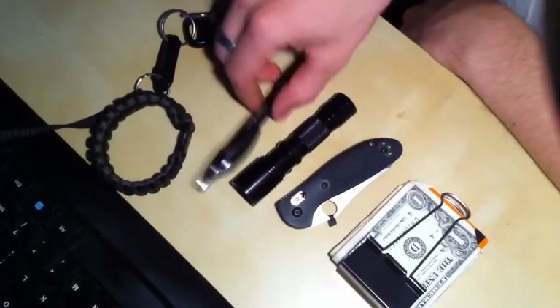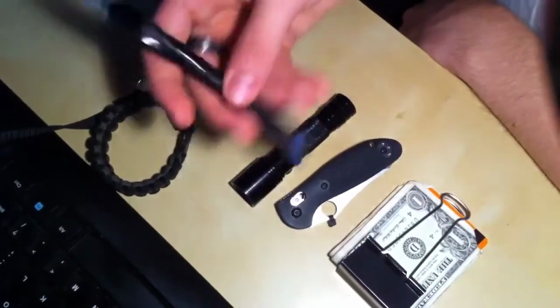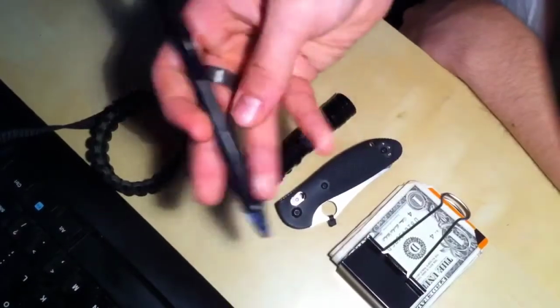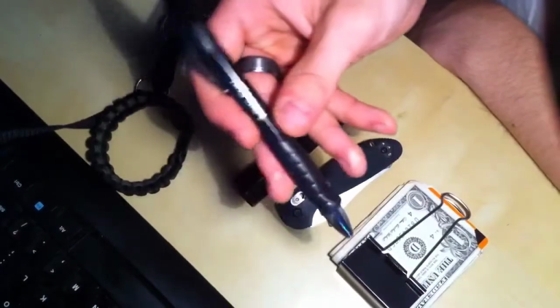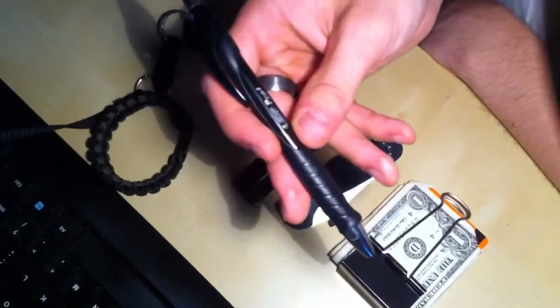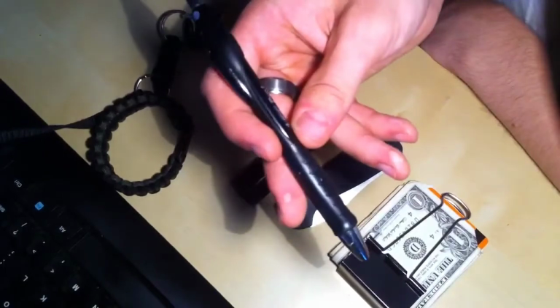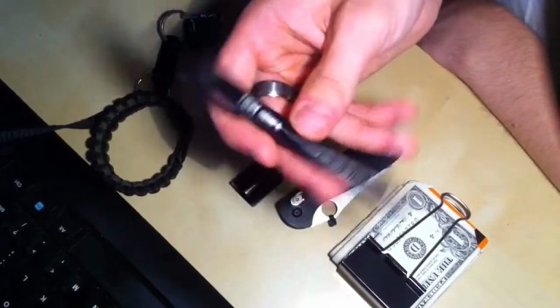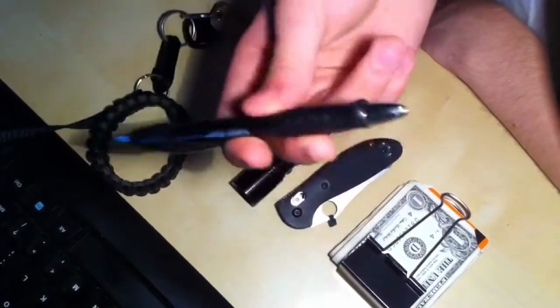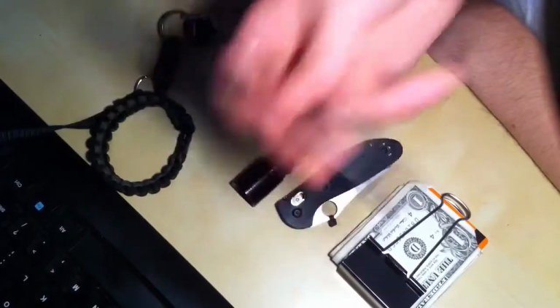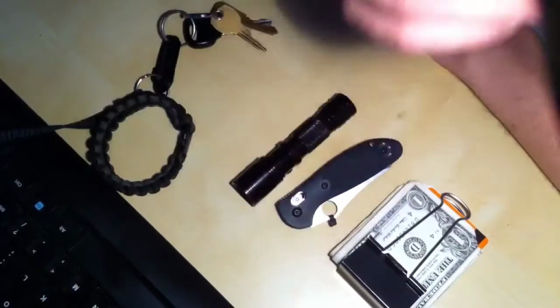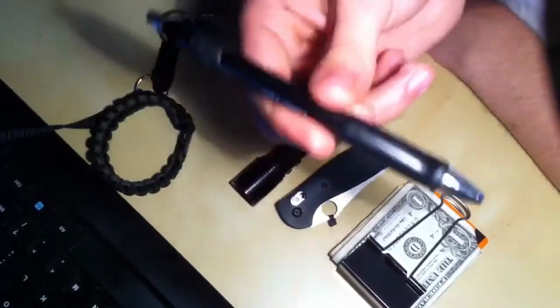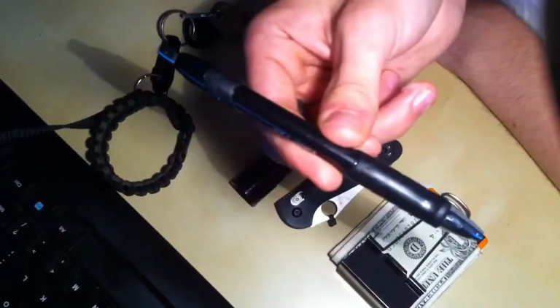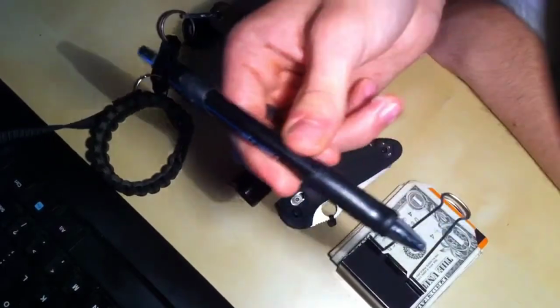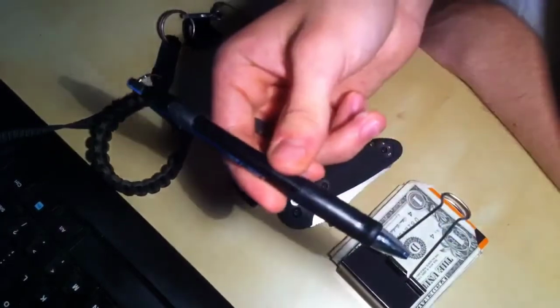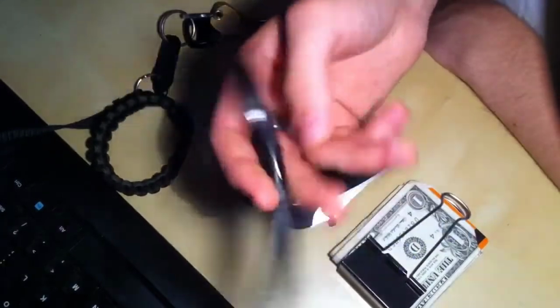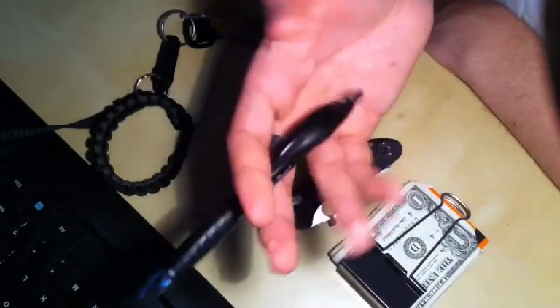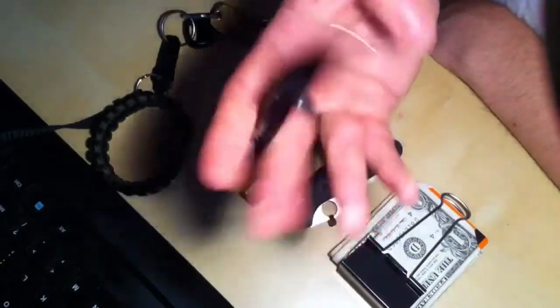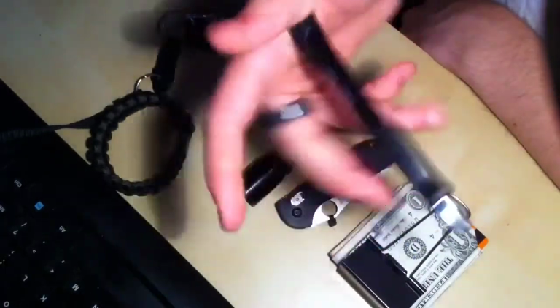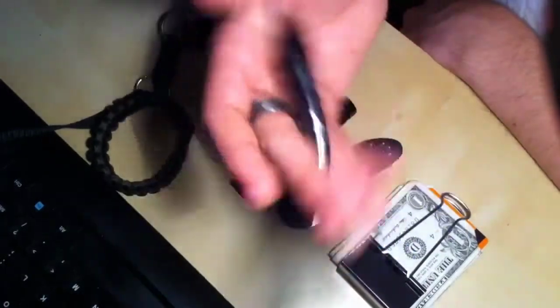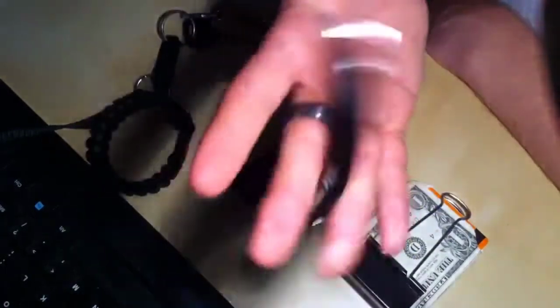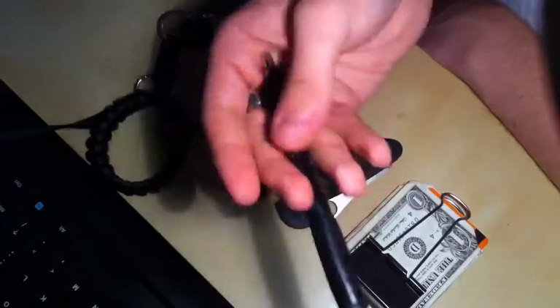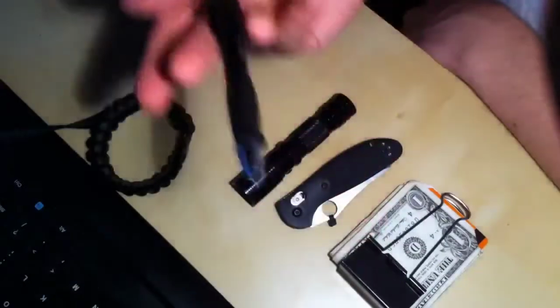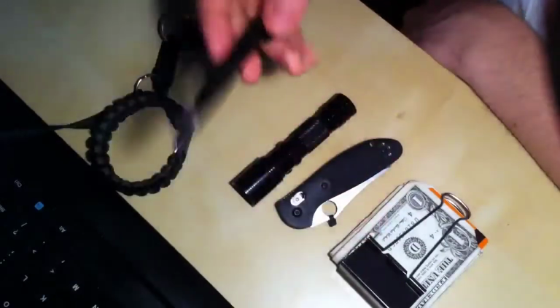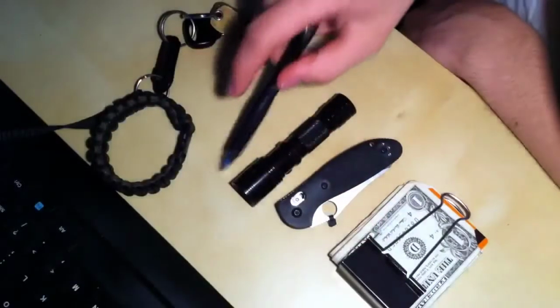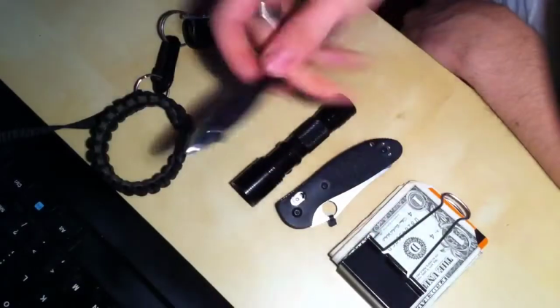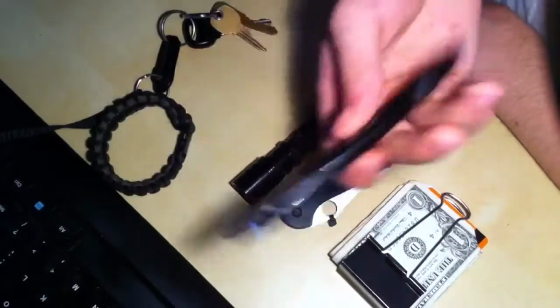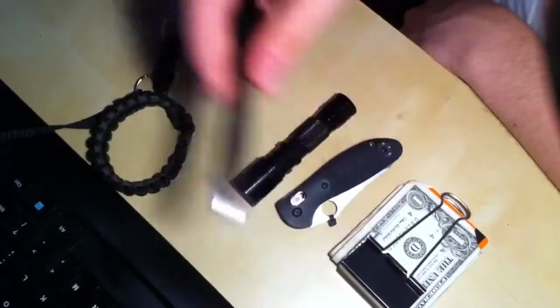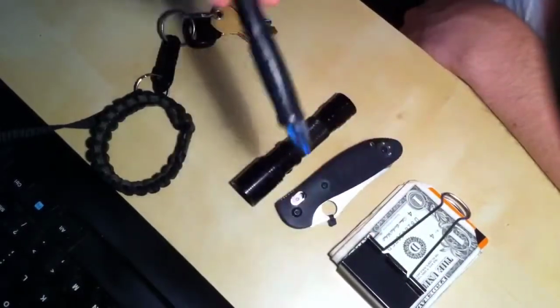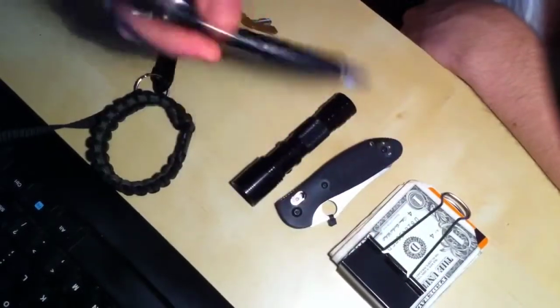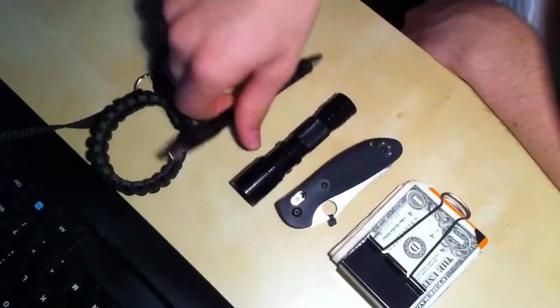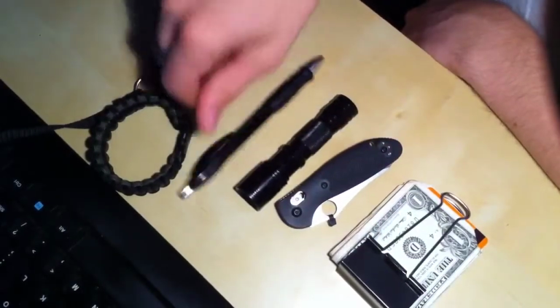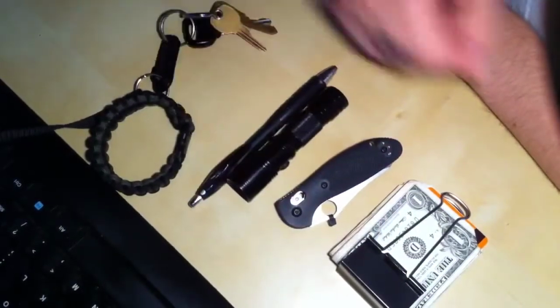Here is a Bic Pro Plus. I don't actually carry this pen everyday — I carry pretty much whatever is available. I'm a server, so I have to have tons of pens with me all the time.